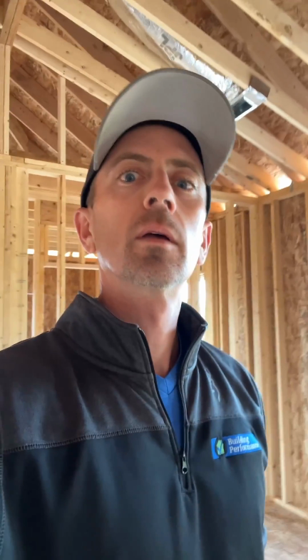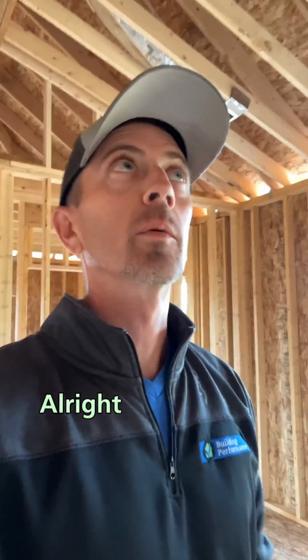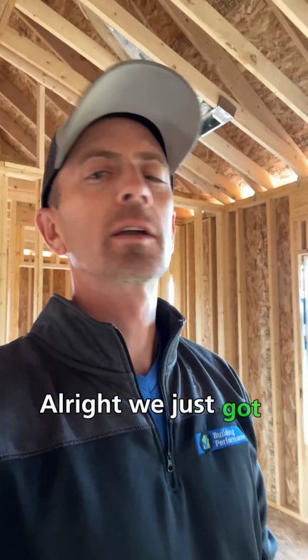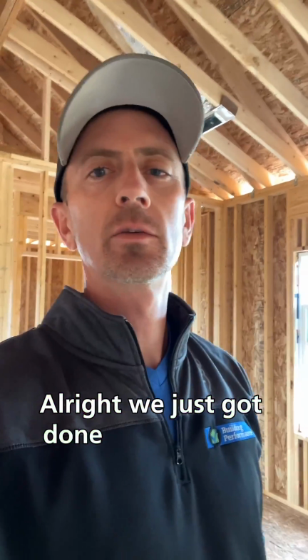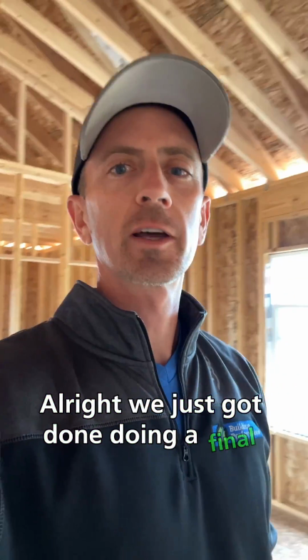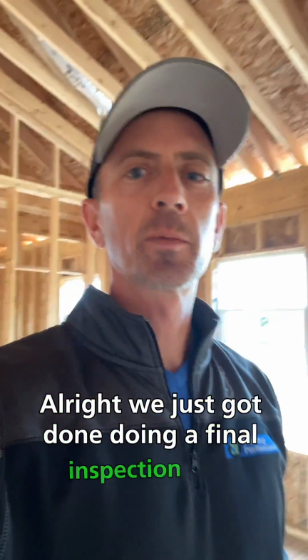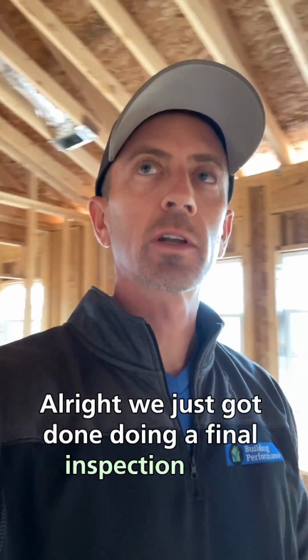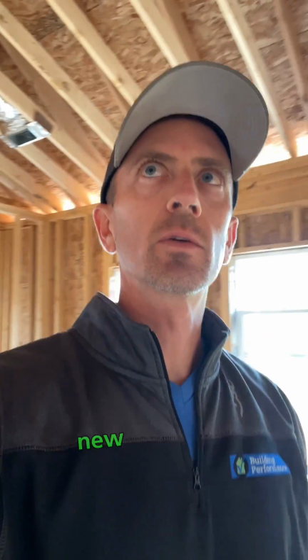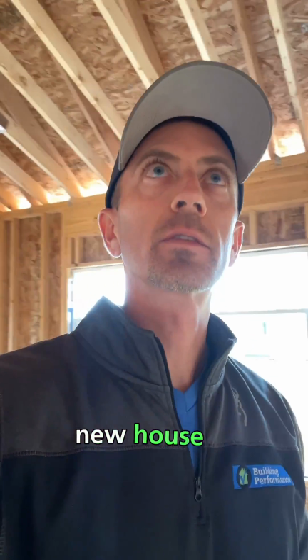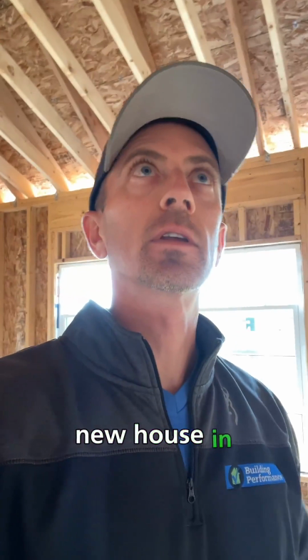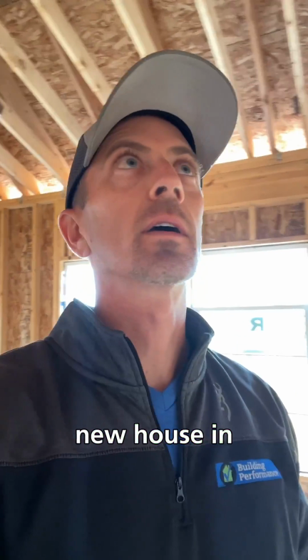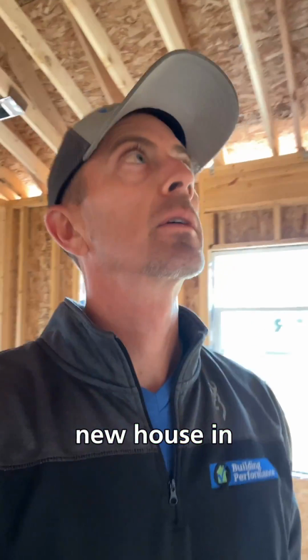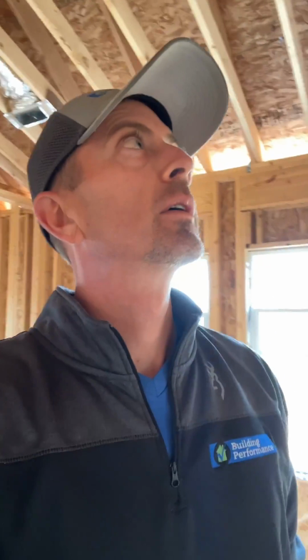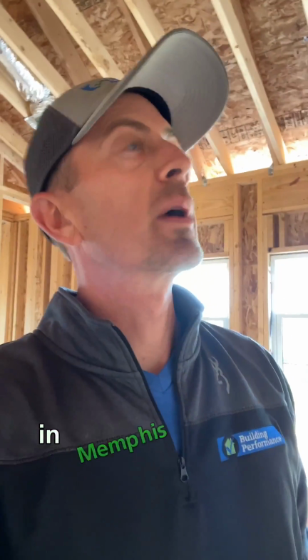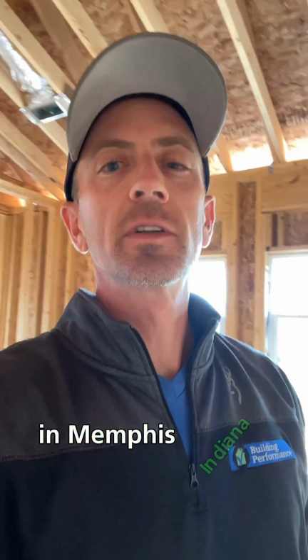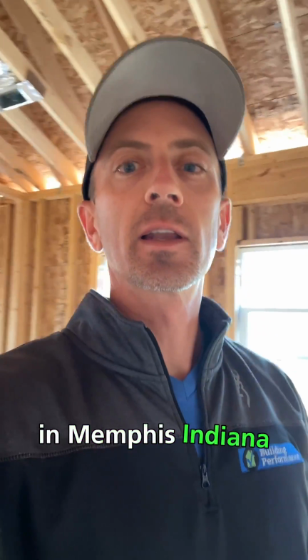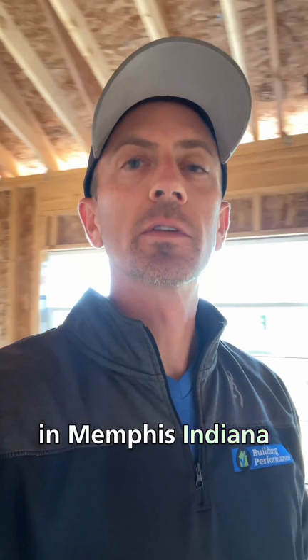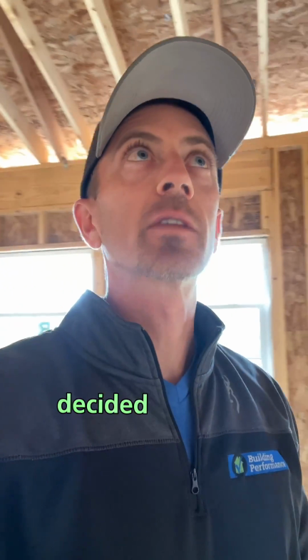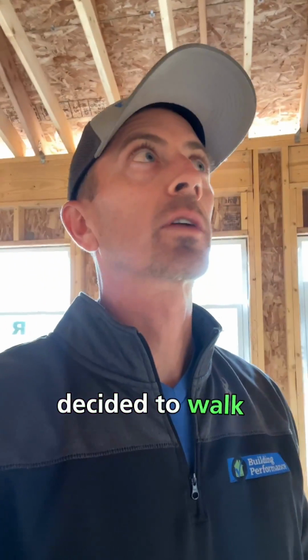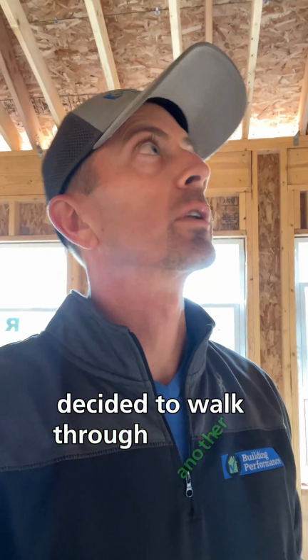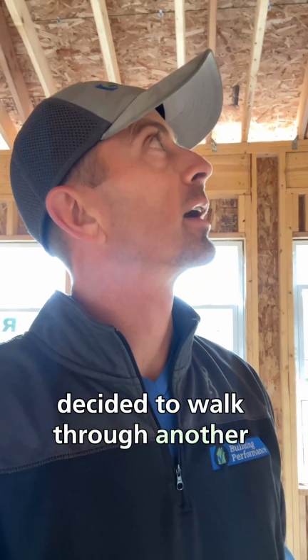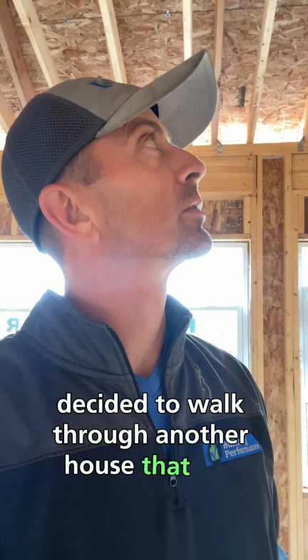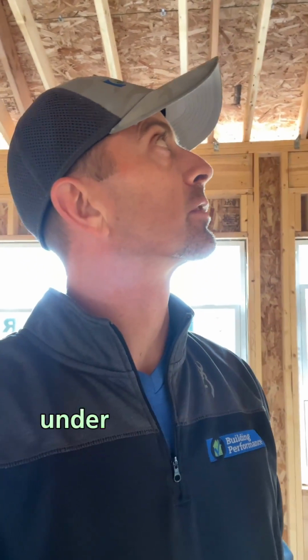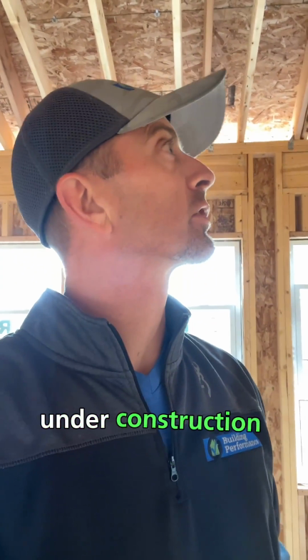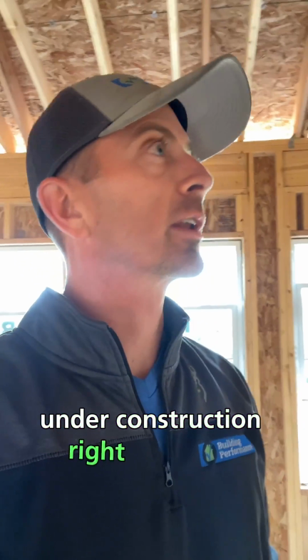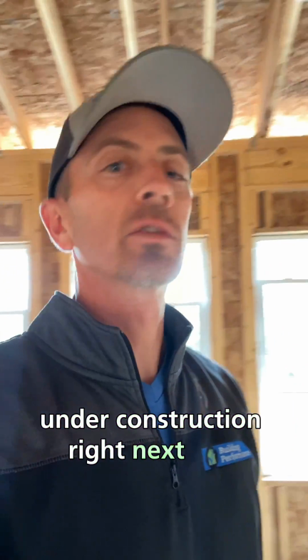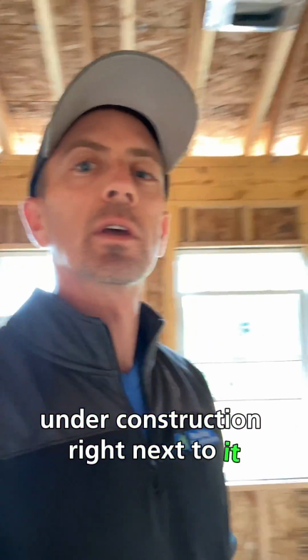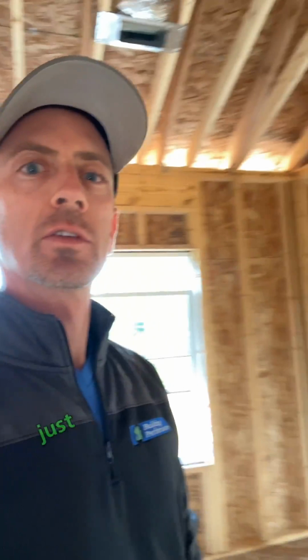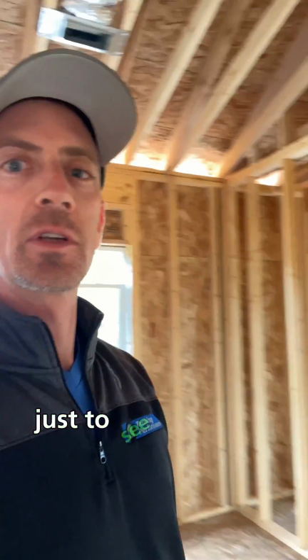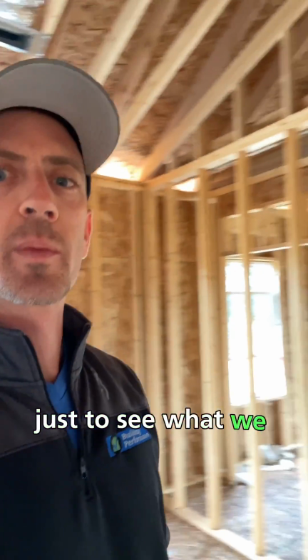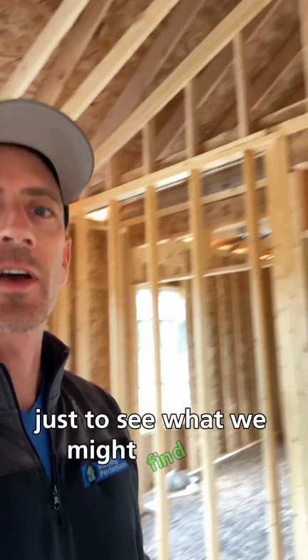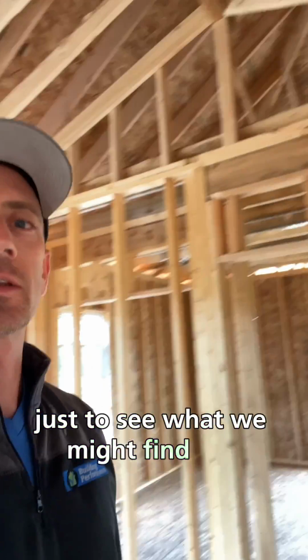All right, we just got done doing a final inspection on a new house in Memphis, Indiana, and decided to walk through another house that was under construction right next to it, just to see what we might find.